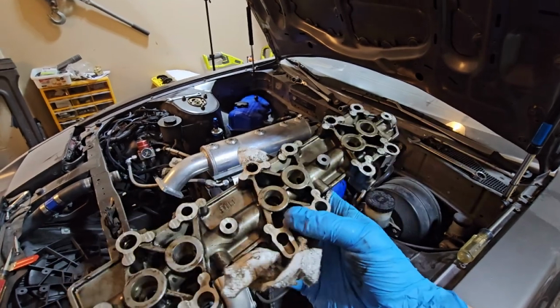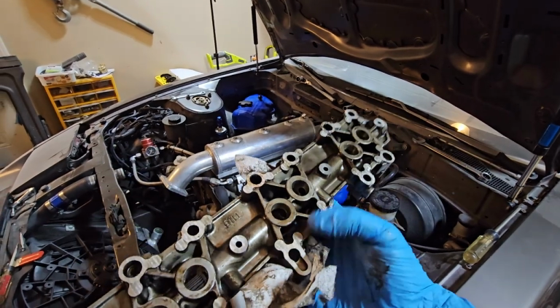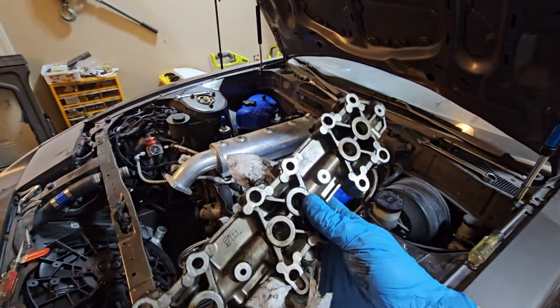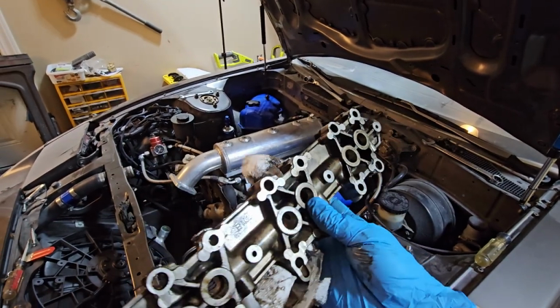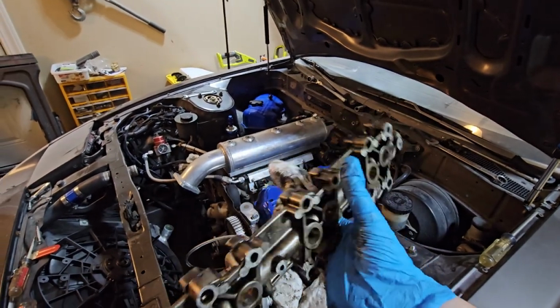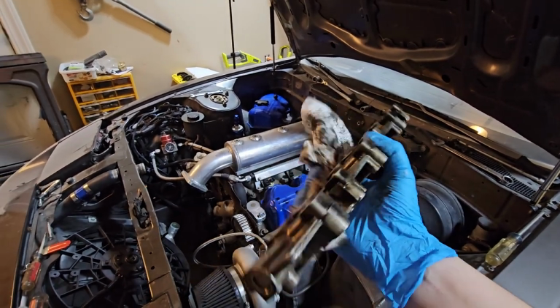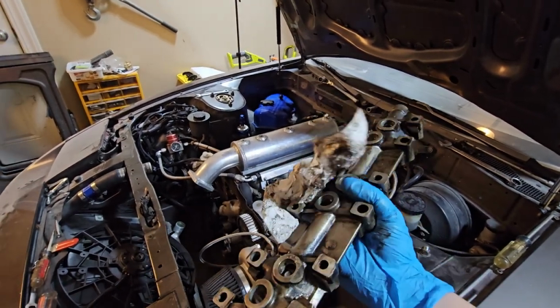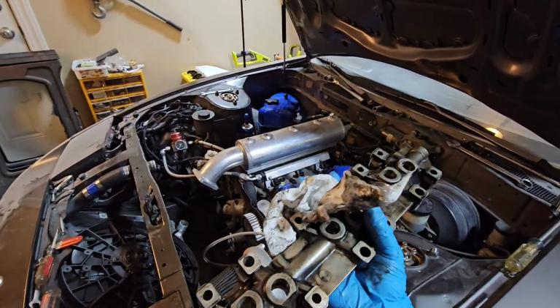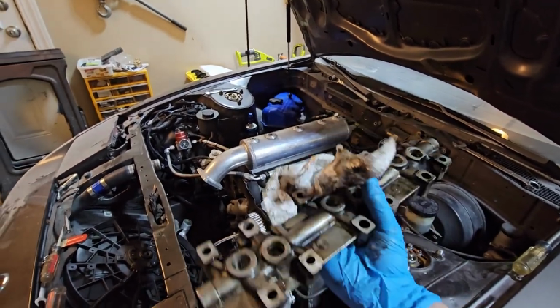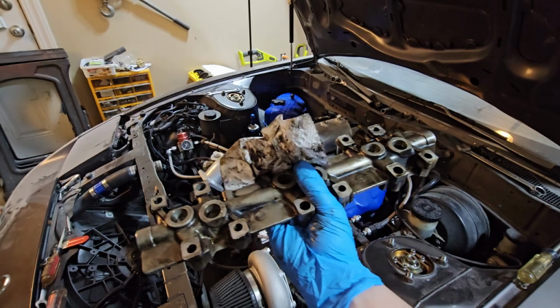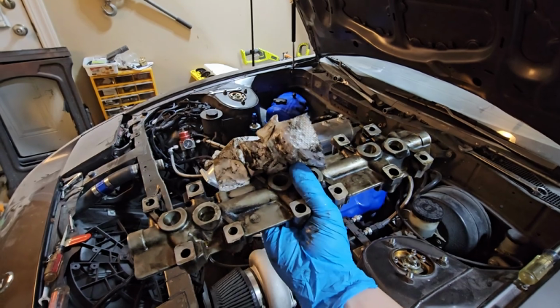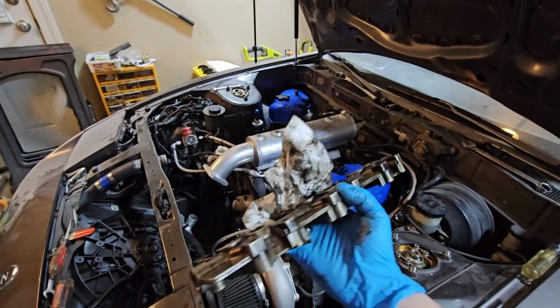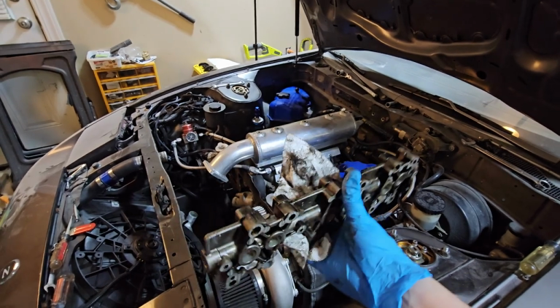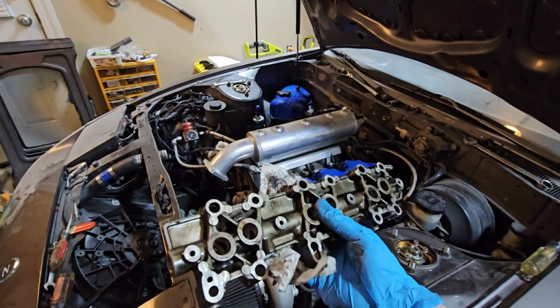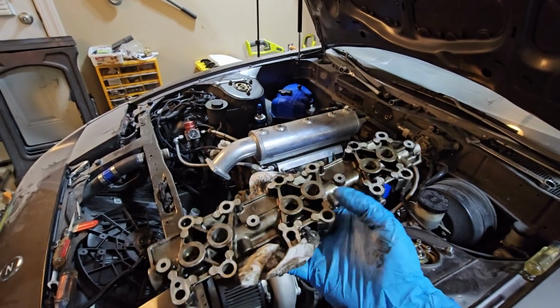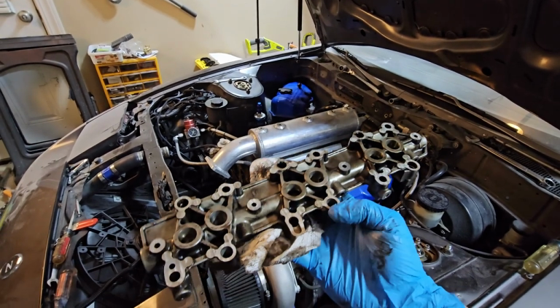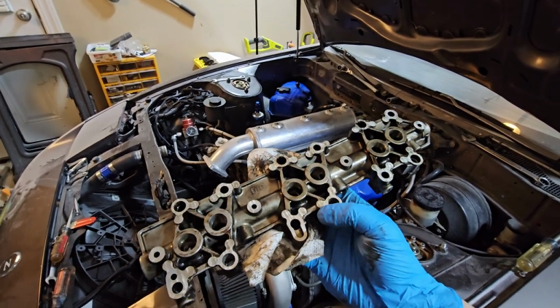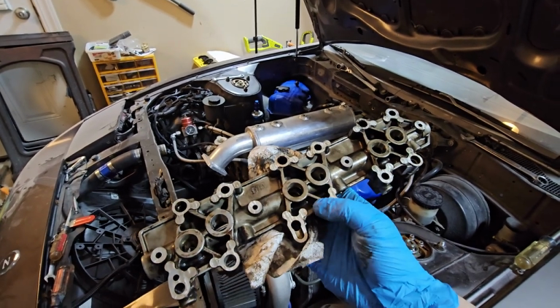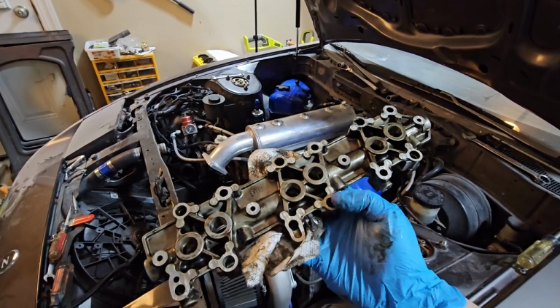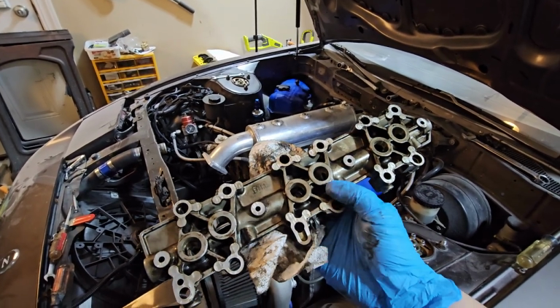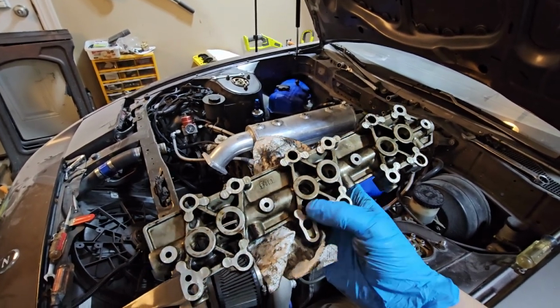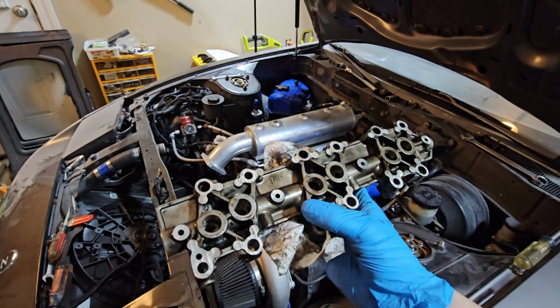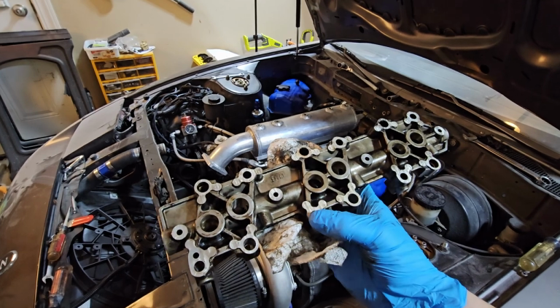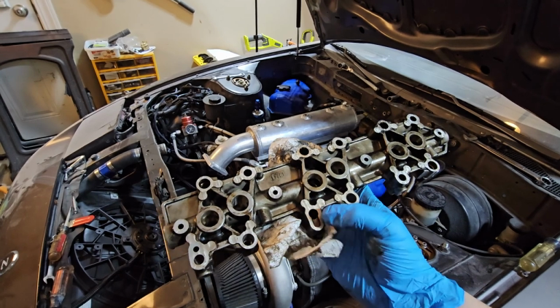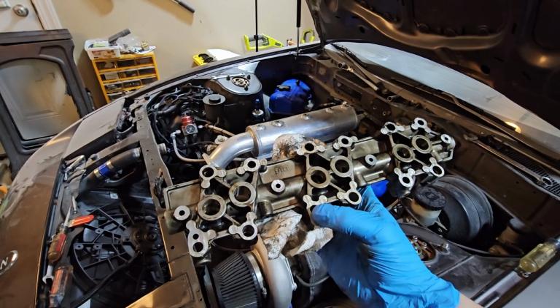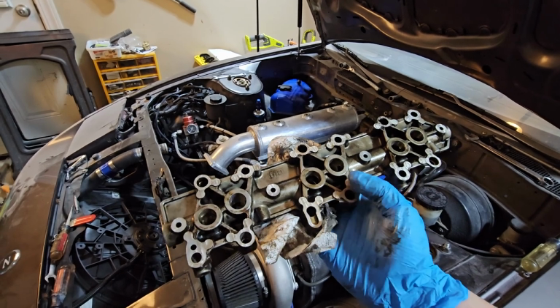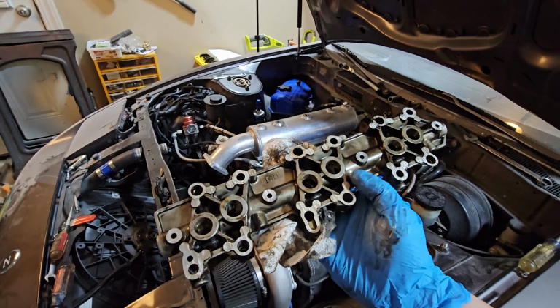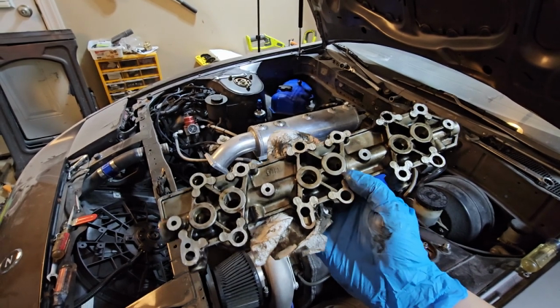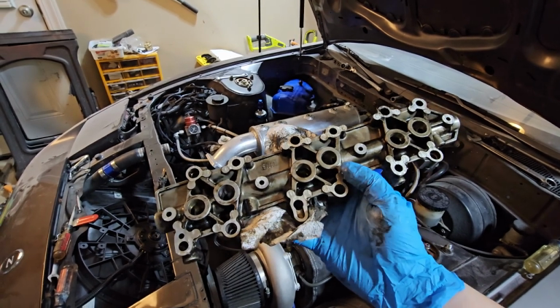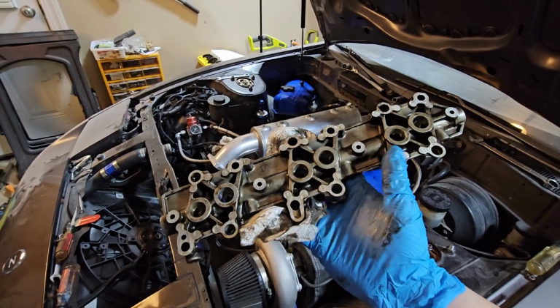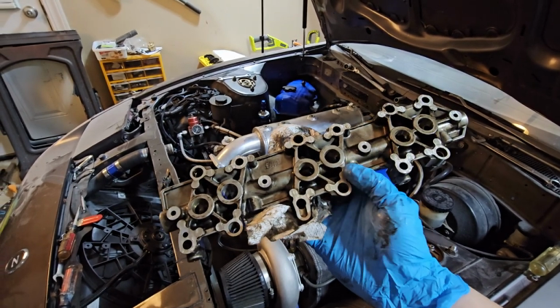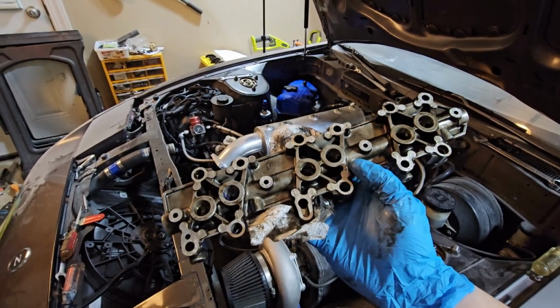Here's your lifter tray — this is the bottom of it, here's the top. What you're going to want to do is have these pads right here, where it seals to the head, machined down 25 thousandths of an inch.